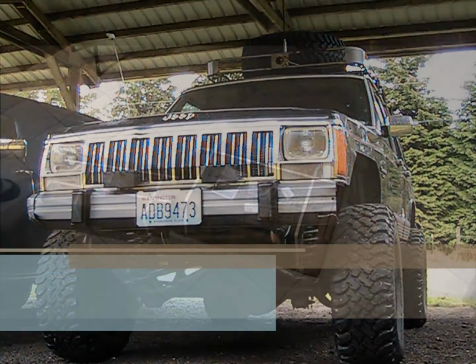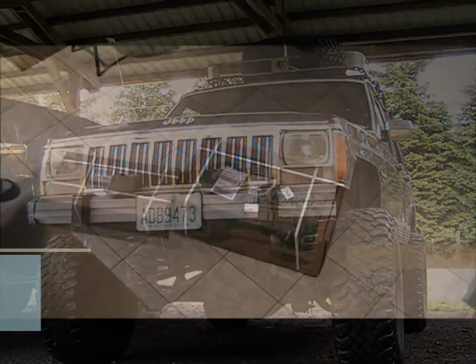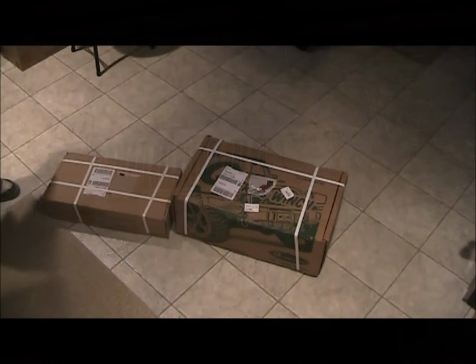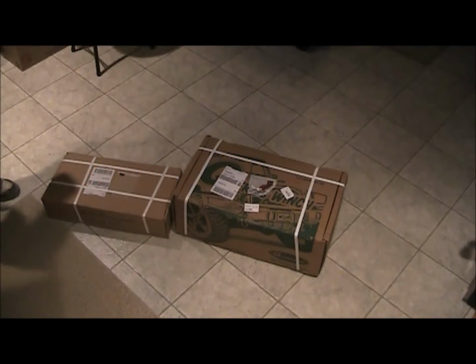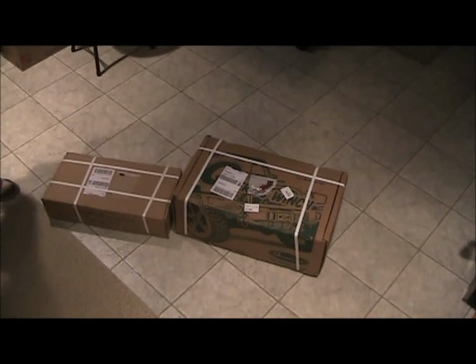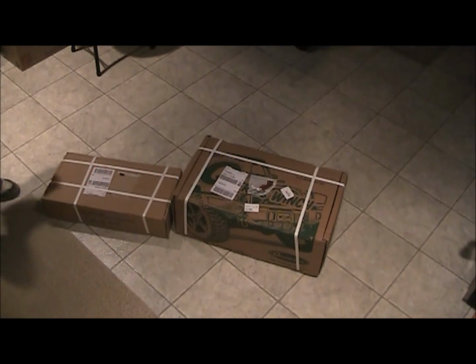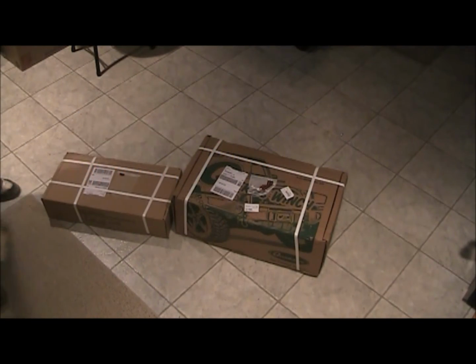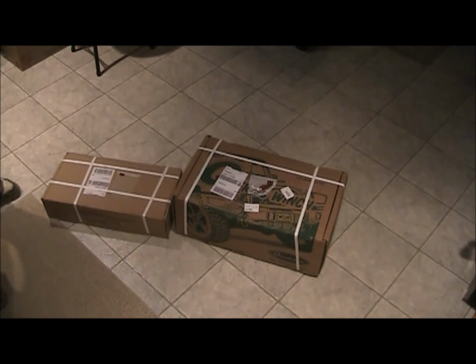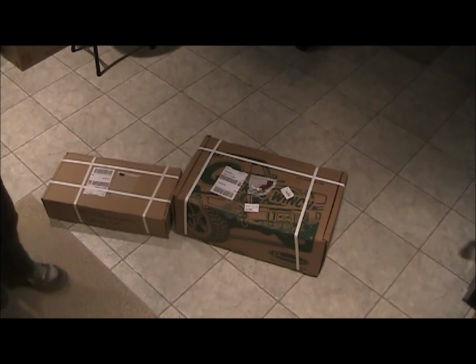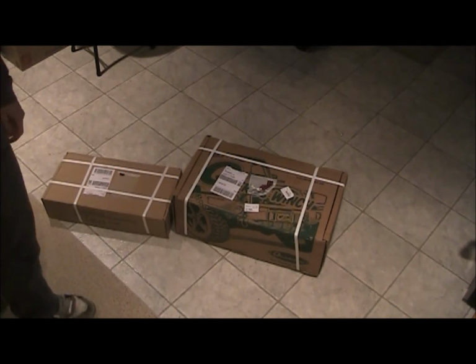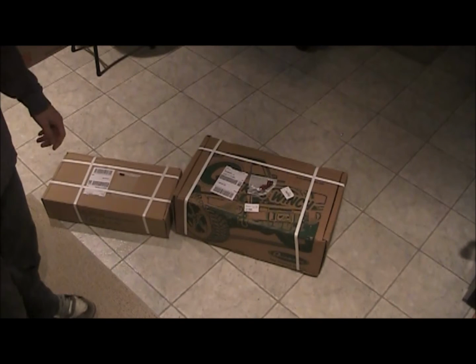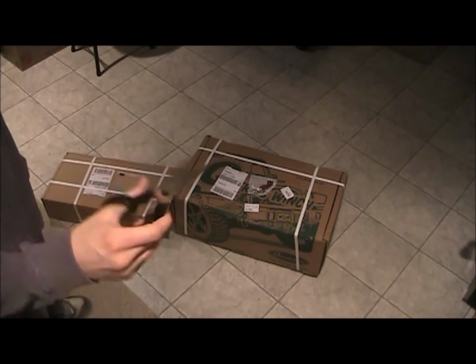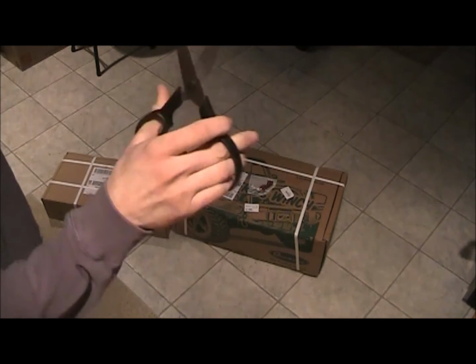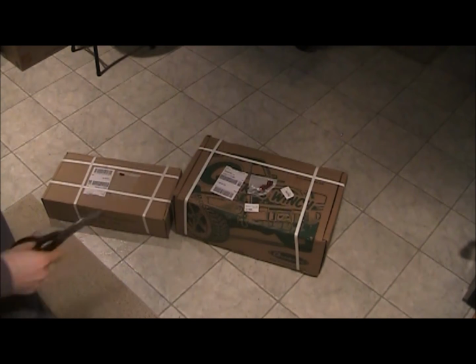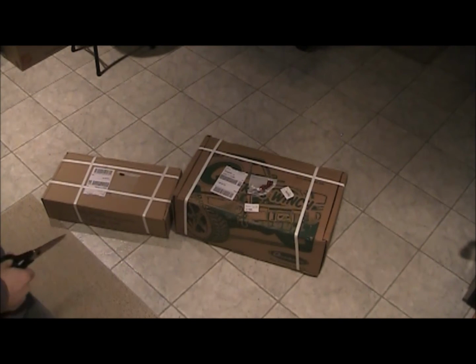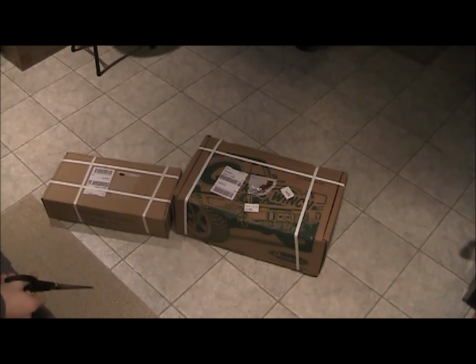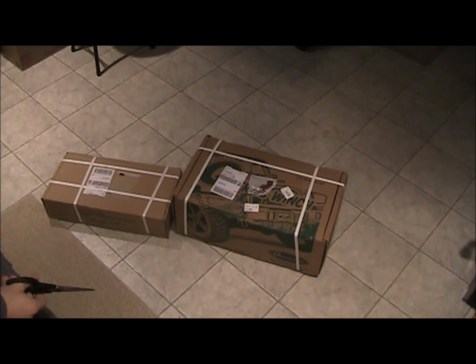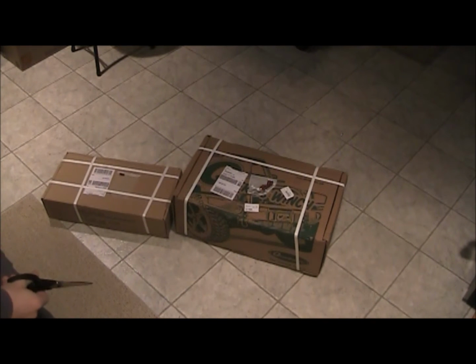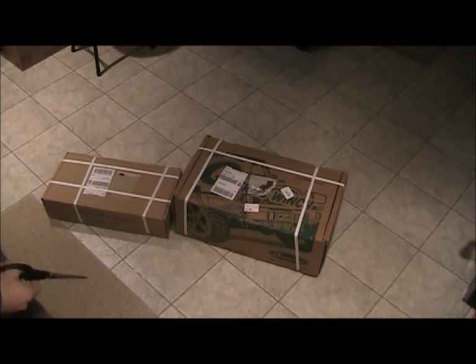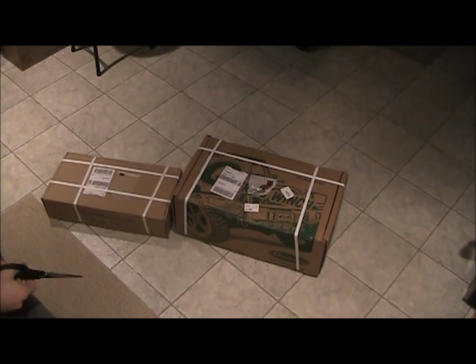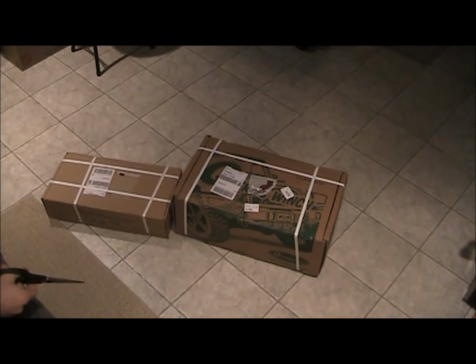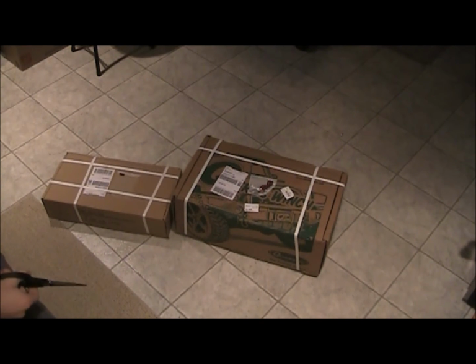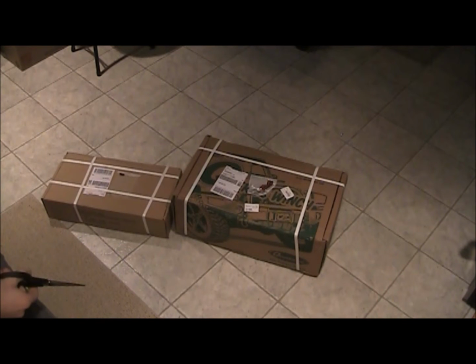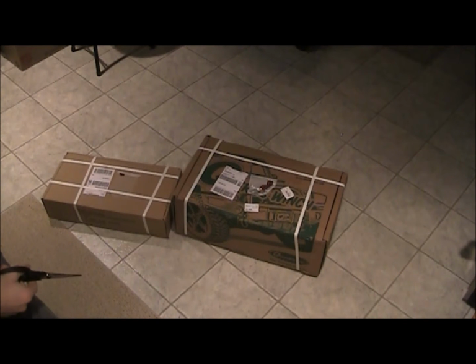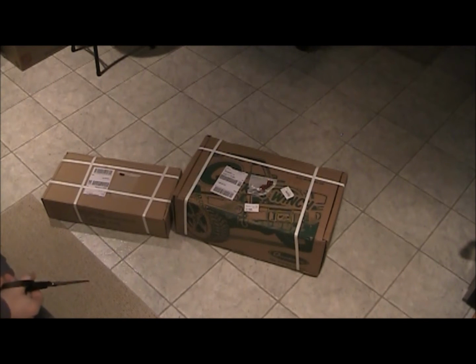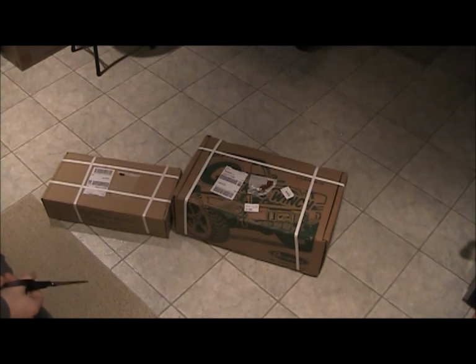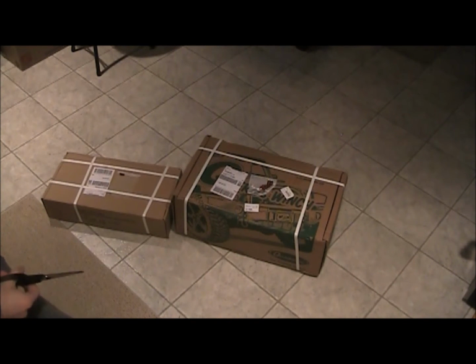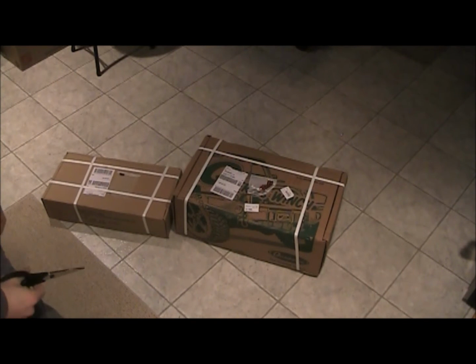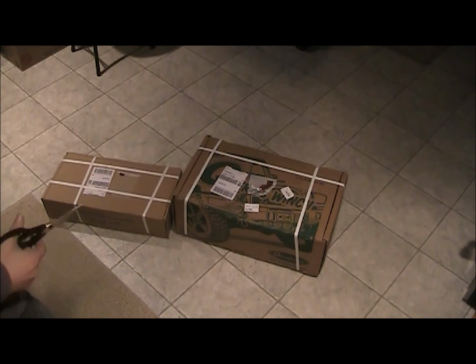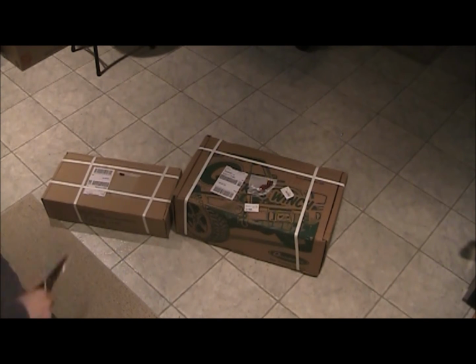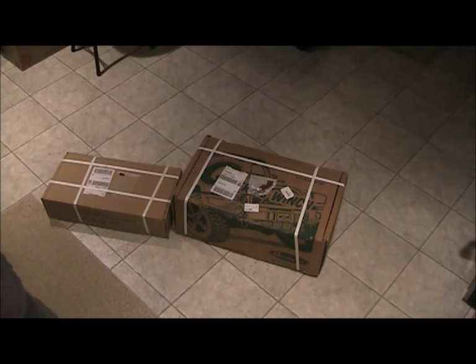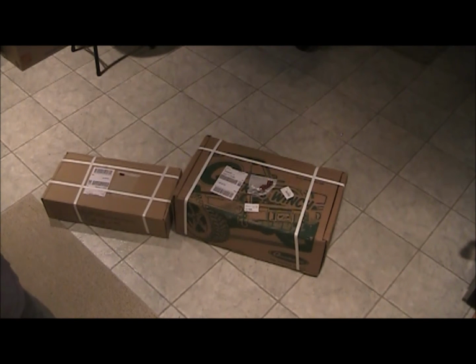All right, coming at you live from the kitchen floor. I've got some goodies in the mail. I ordered this about a week ago. I don't know if you can tell what it says already — it came from Quadratec.